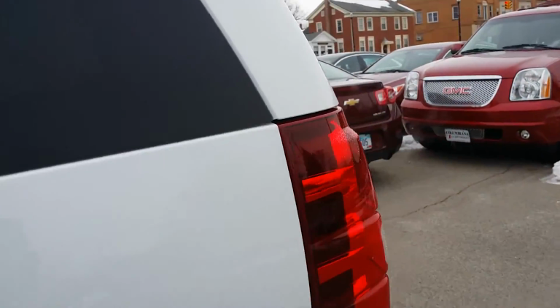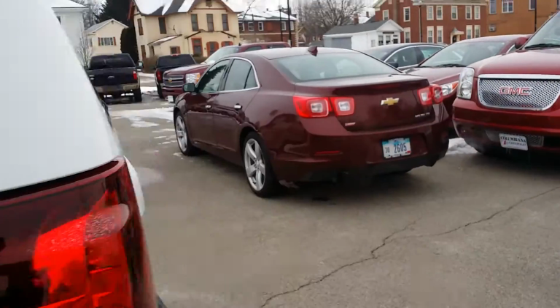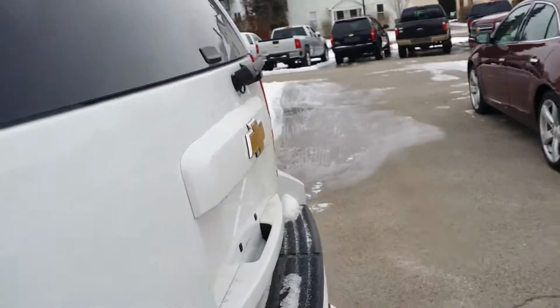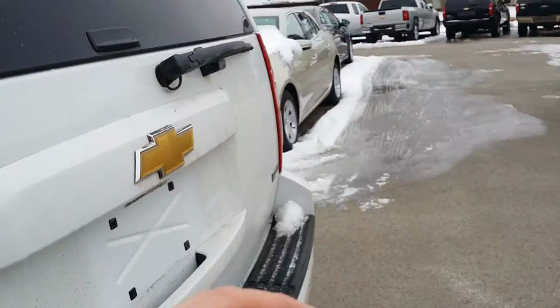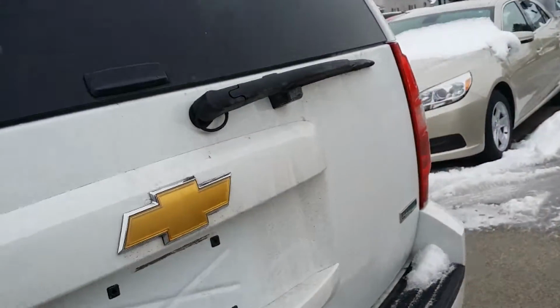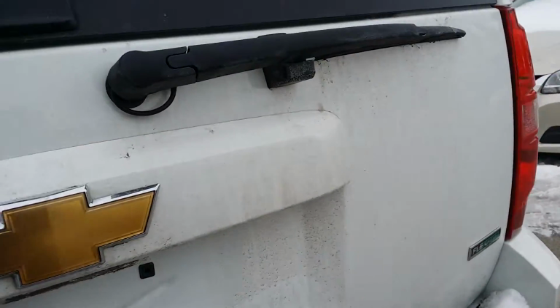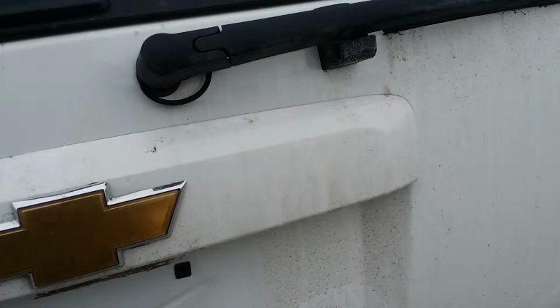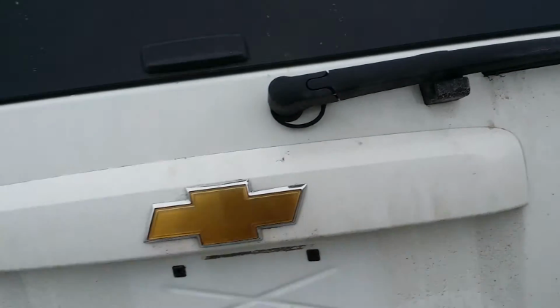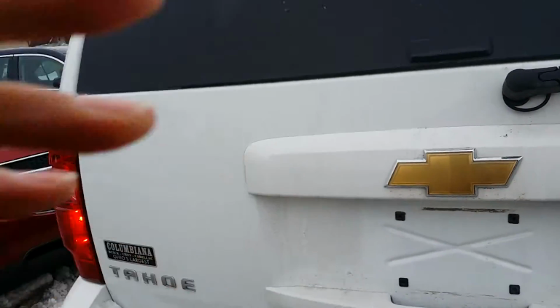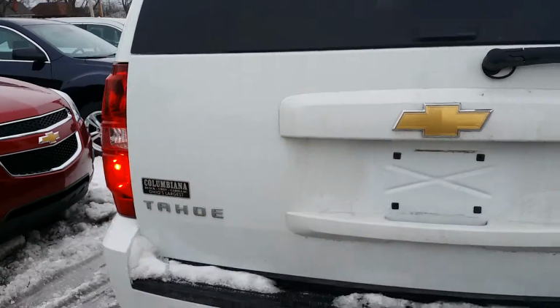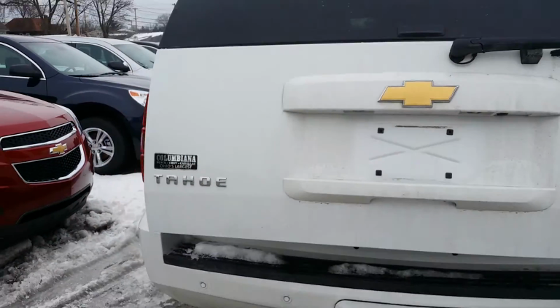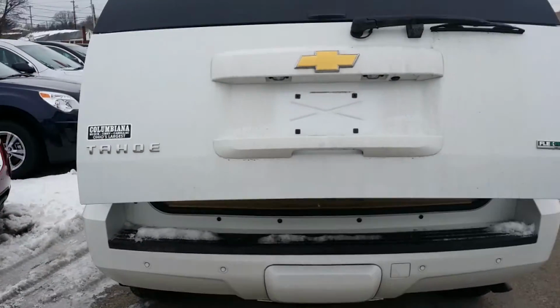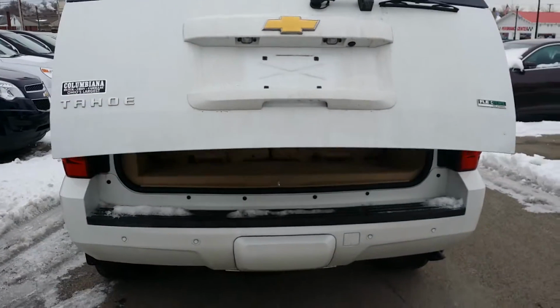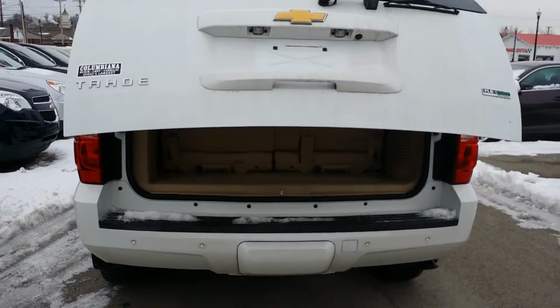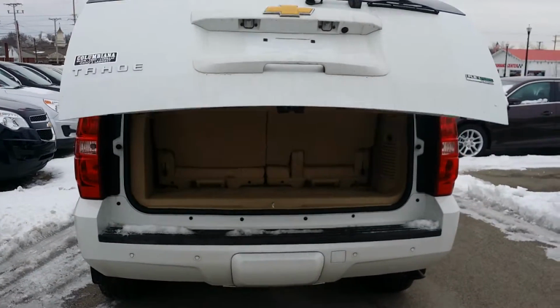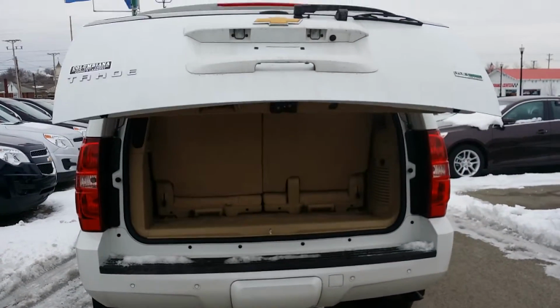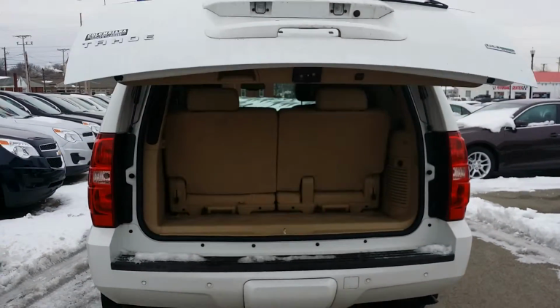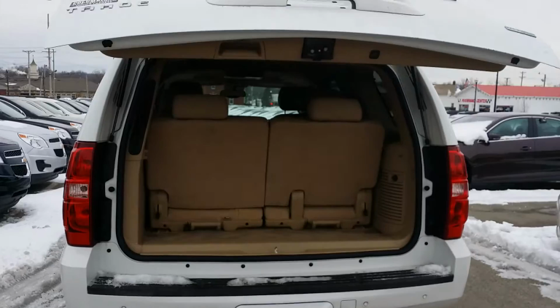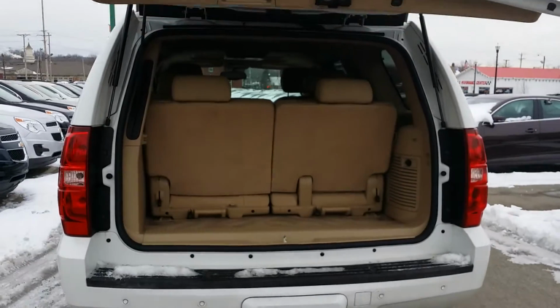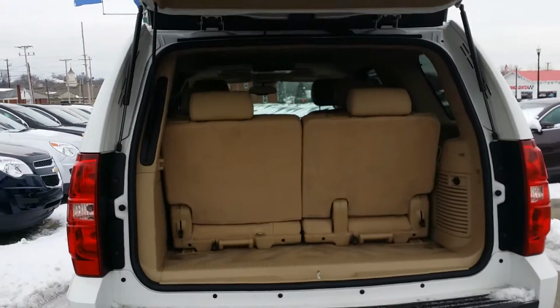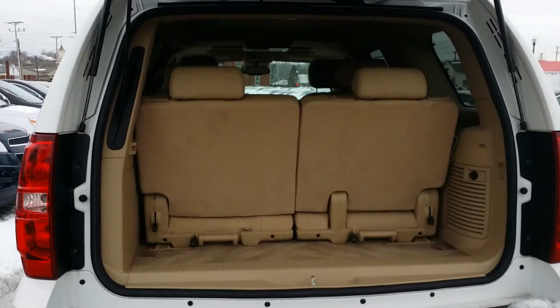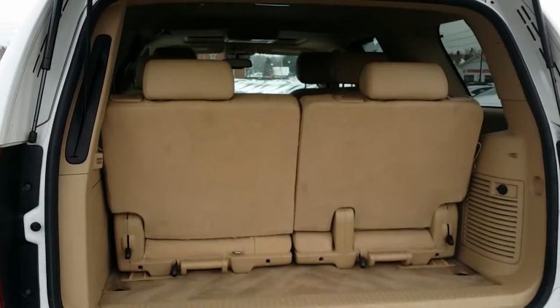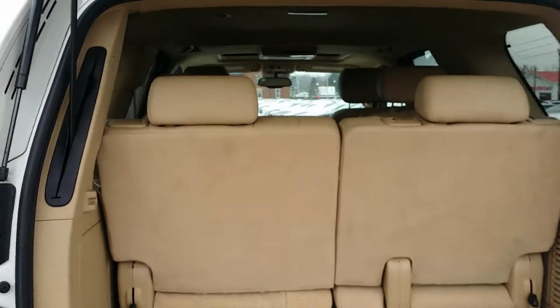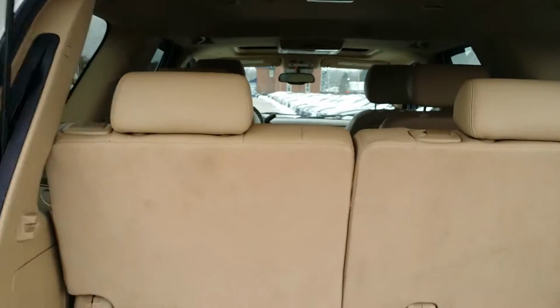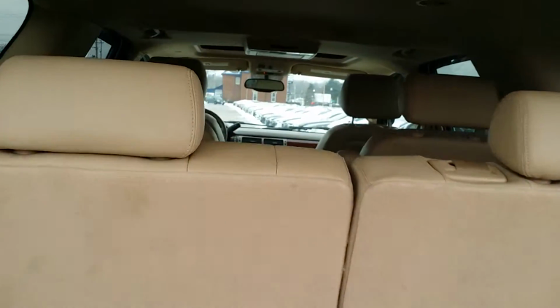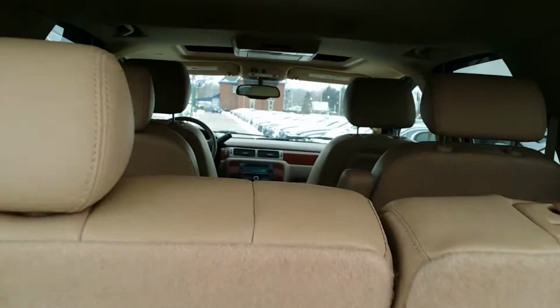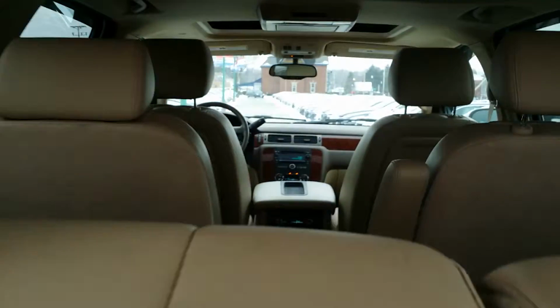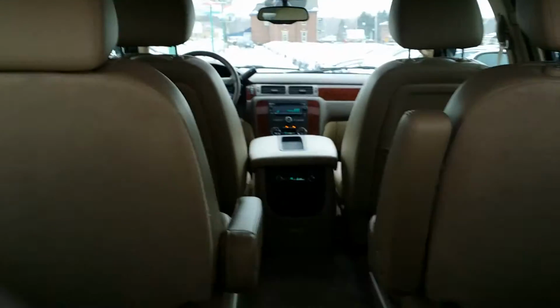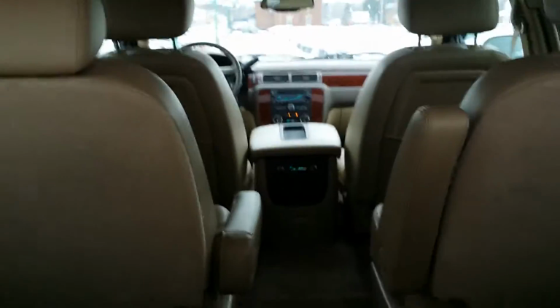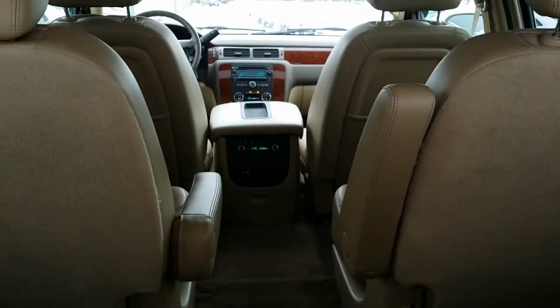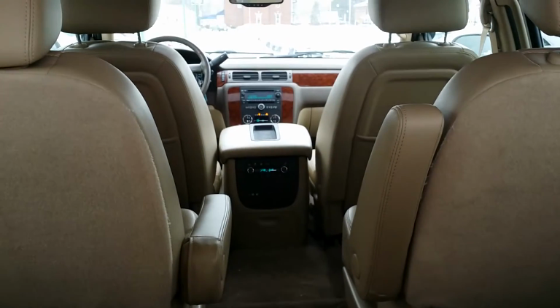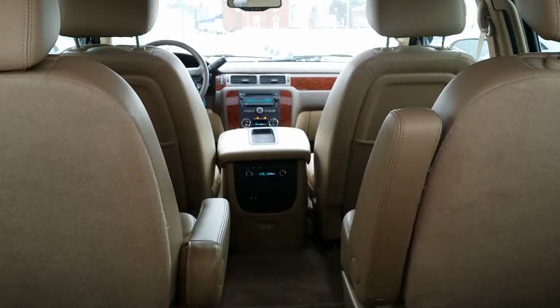Let's go ahead and take a look at the back. Got a powered lift gate, rear collision sensors there. Here's a look into the back — a nice light interior — and there's a look into the front here from the back.